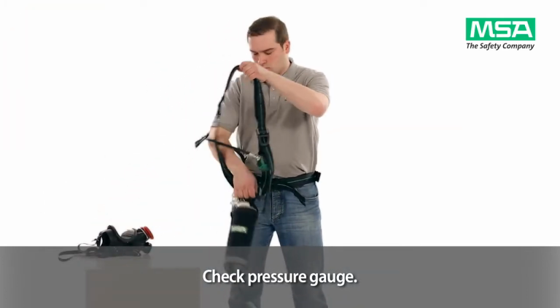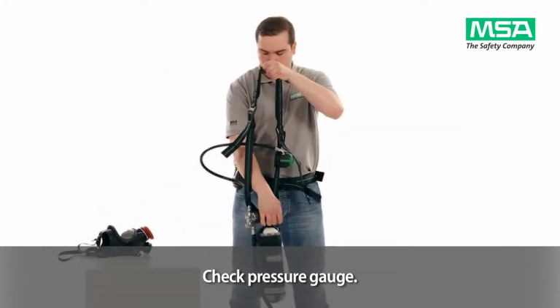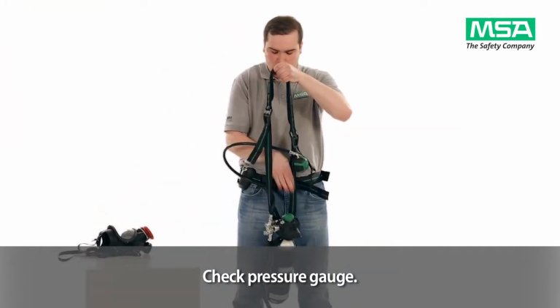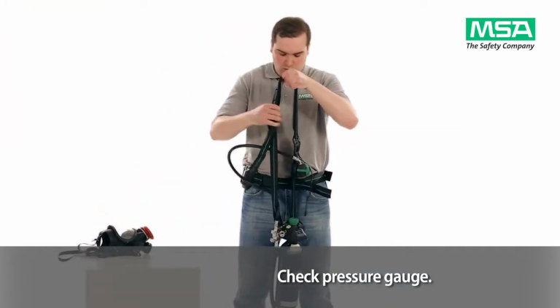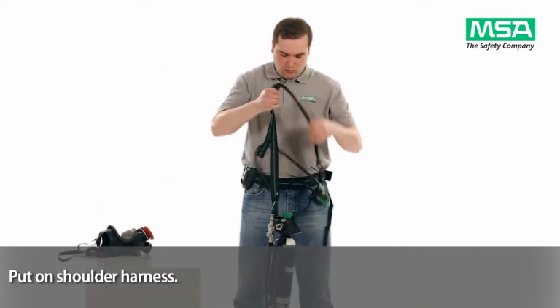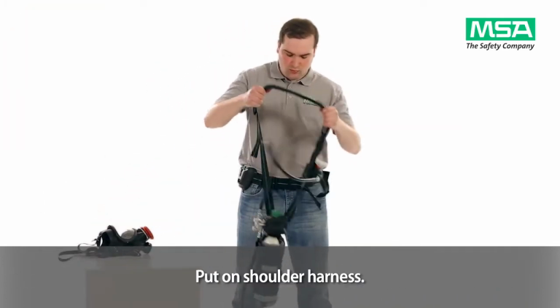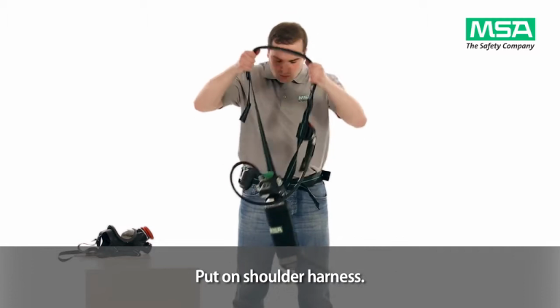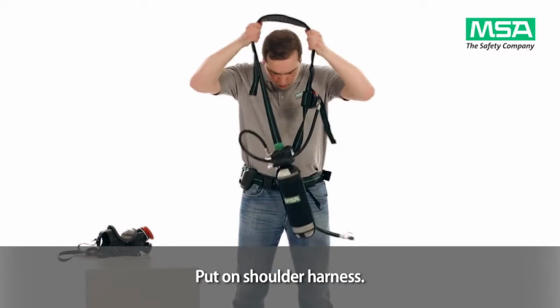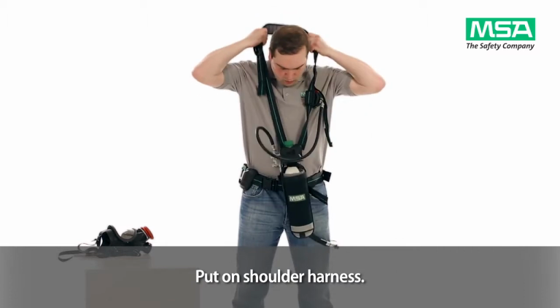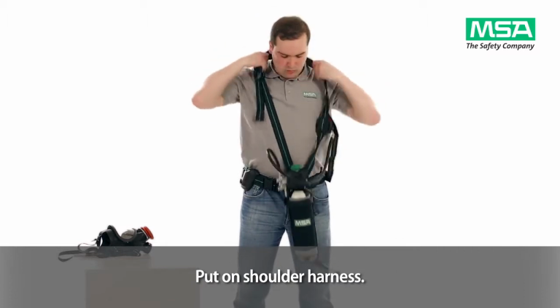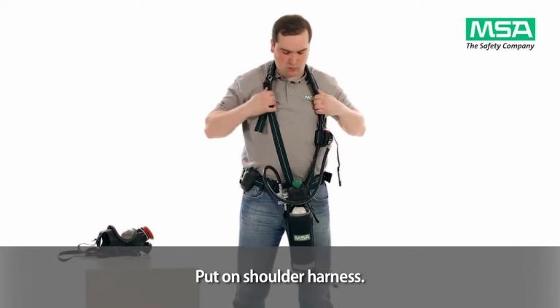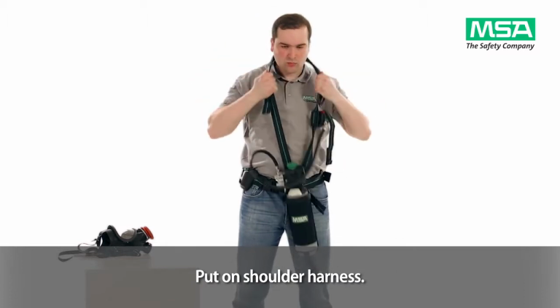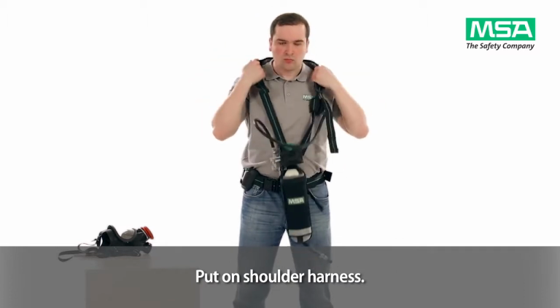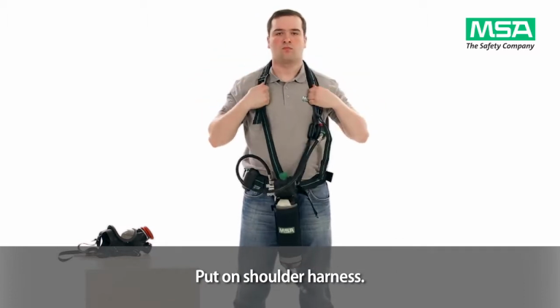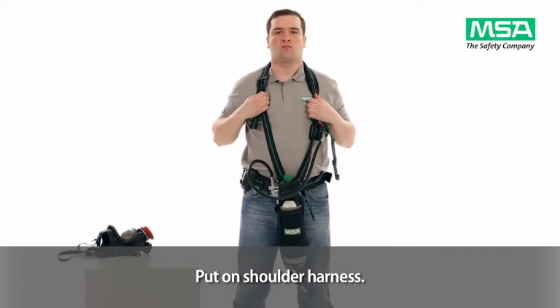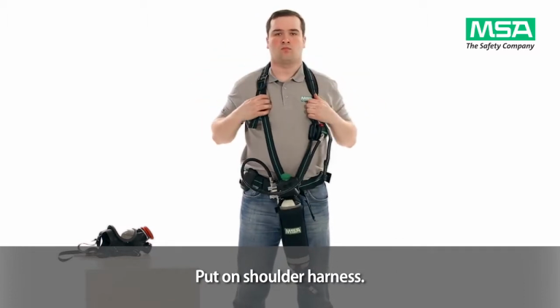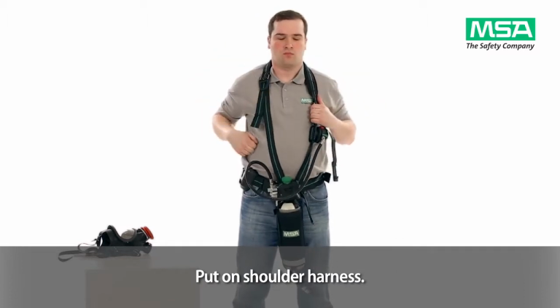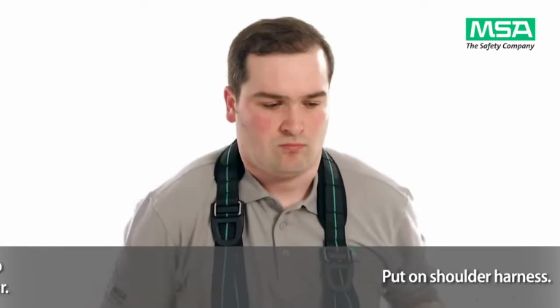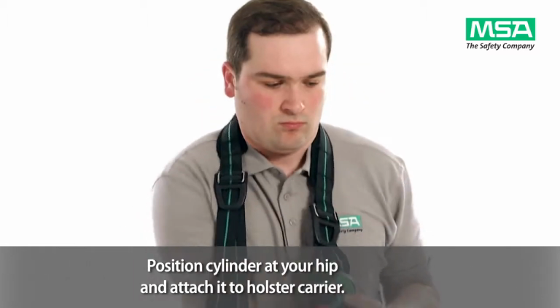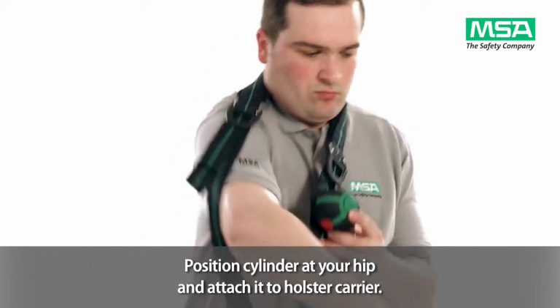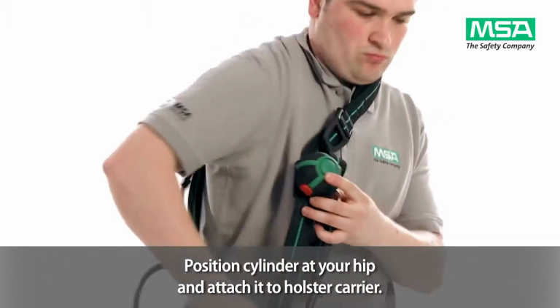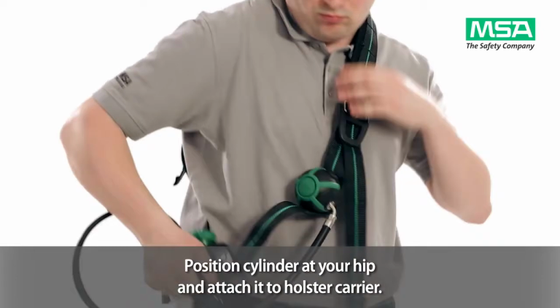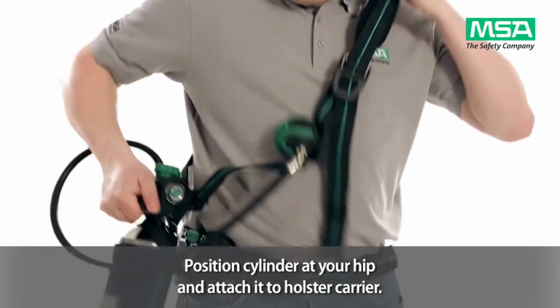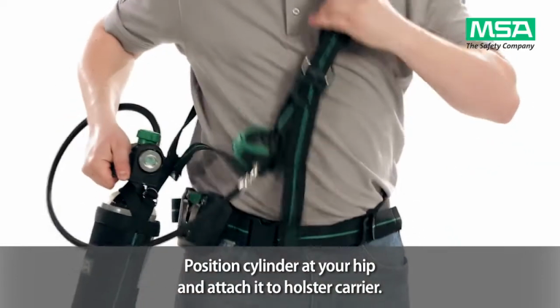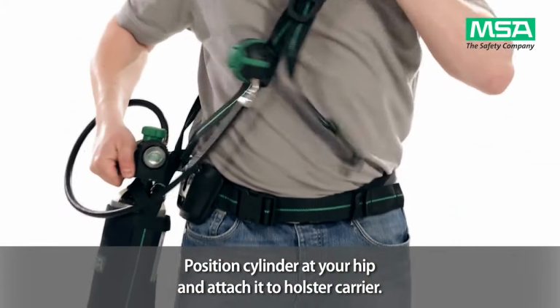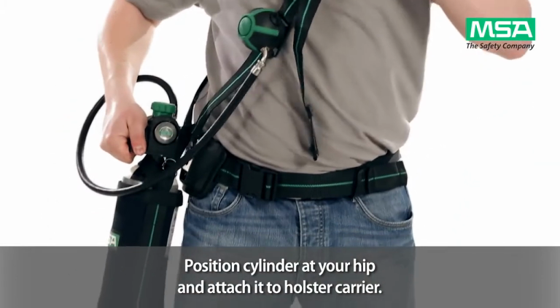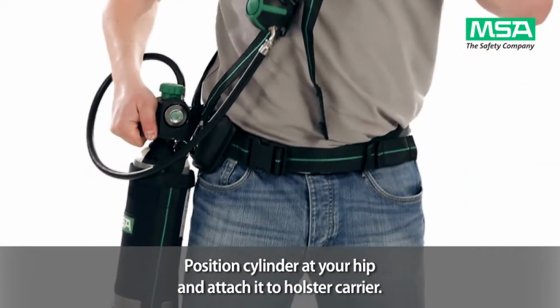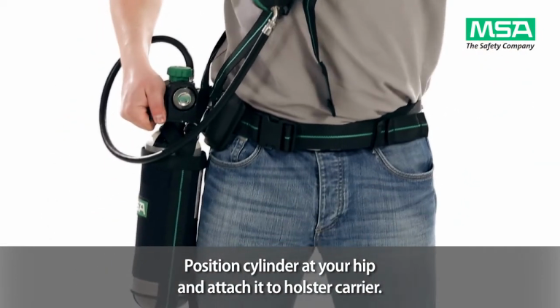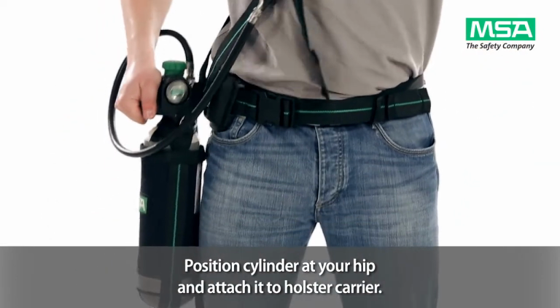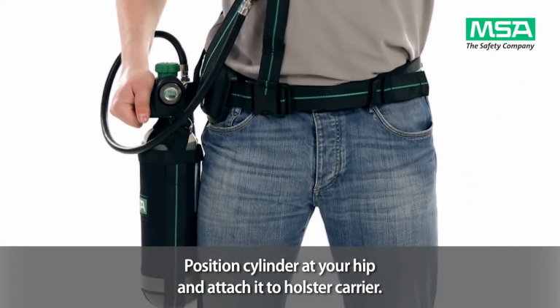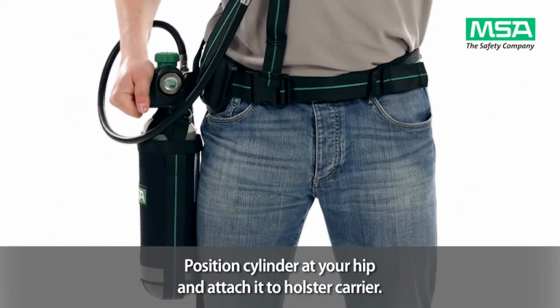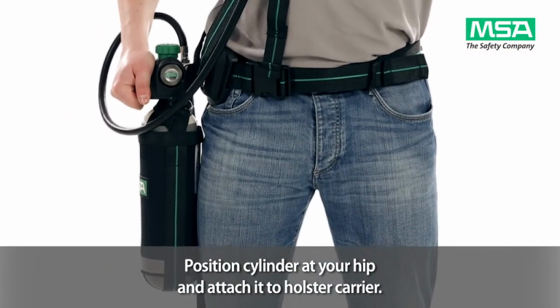Put on the shoulder harness with the cylinder demand valve assembly. Position the cylinder at your hip and attach it to the holster carrier.